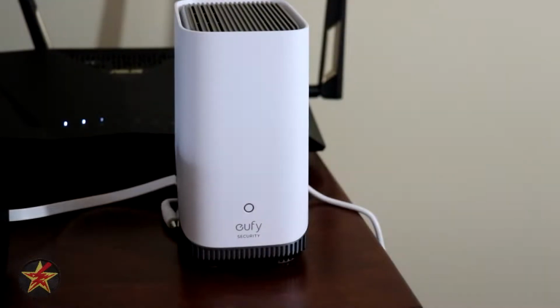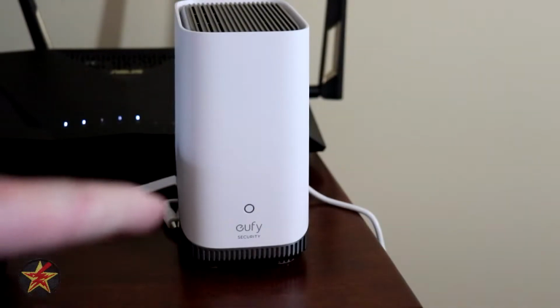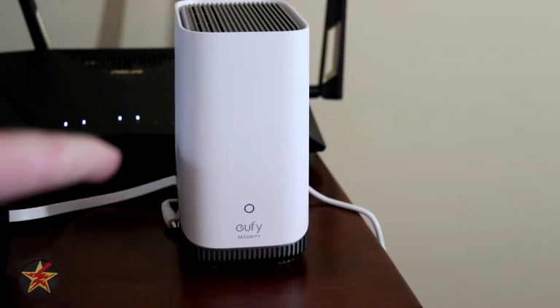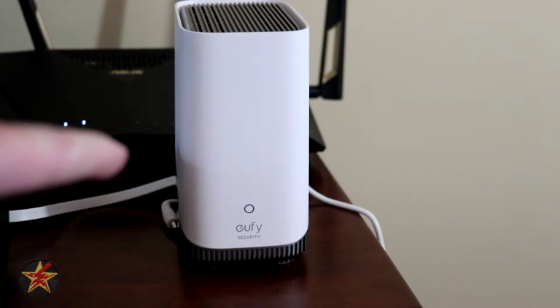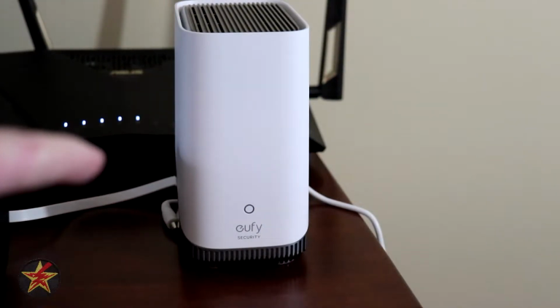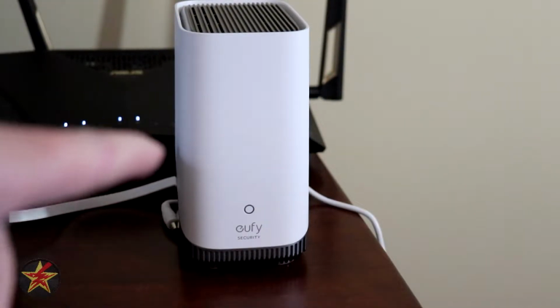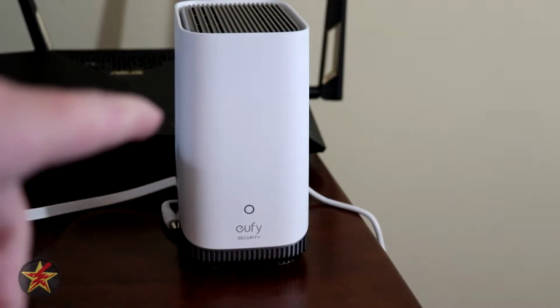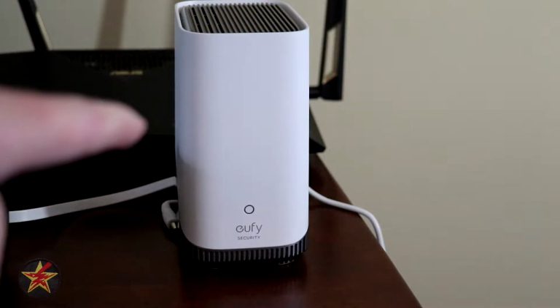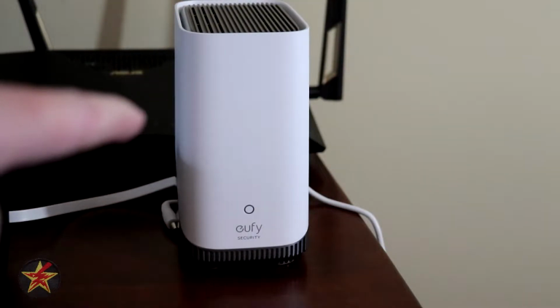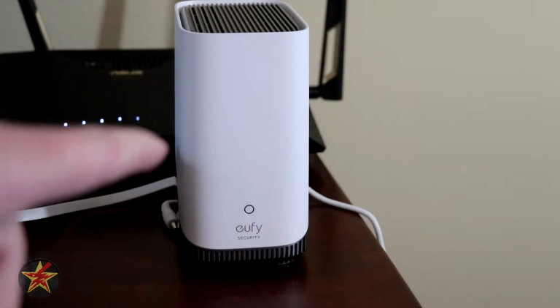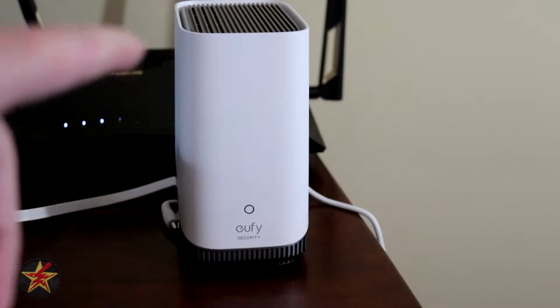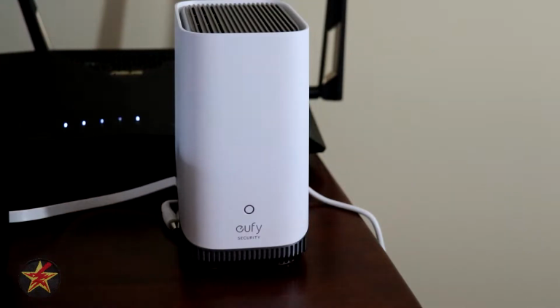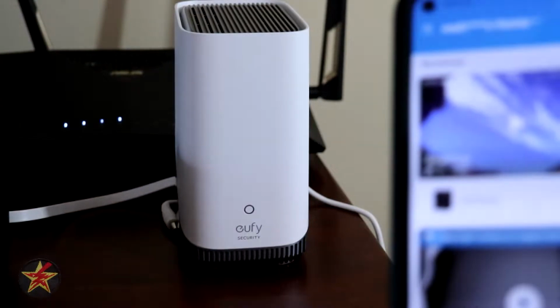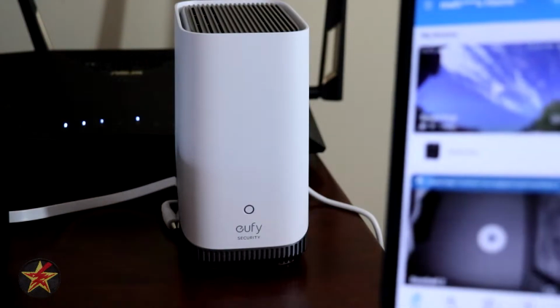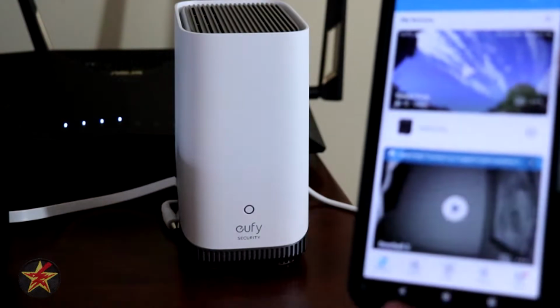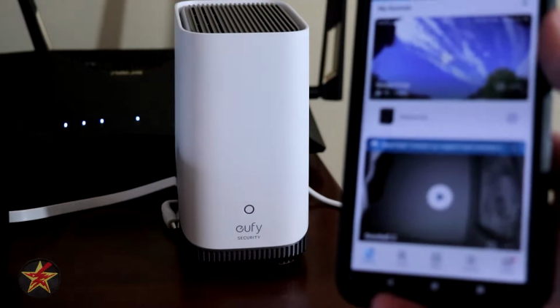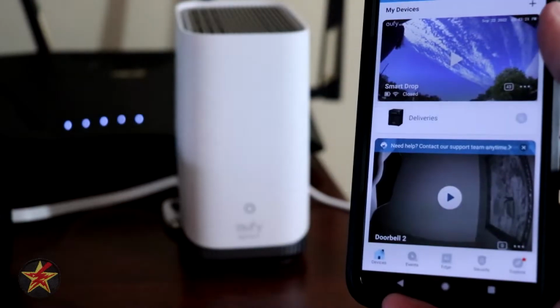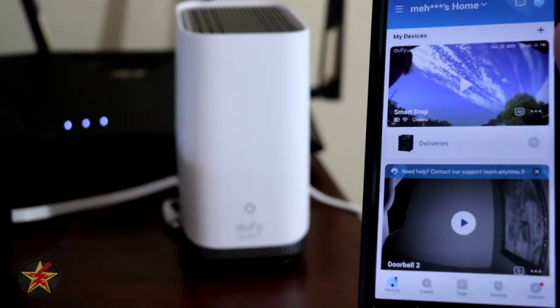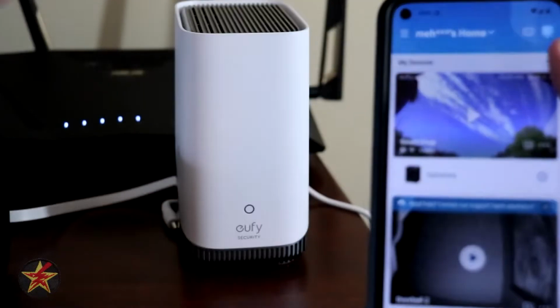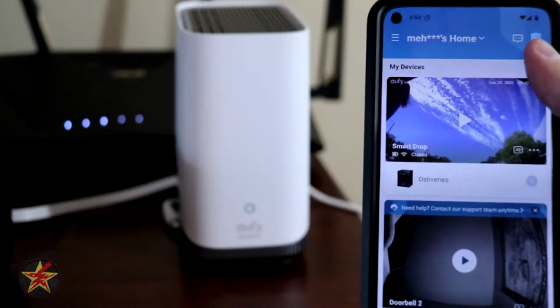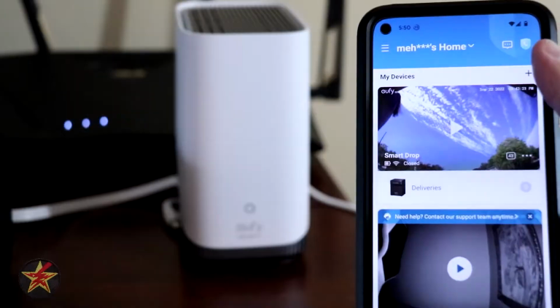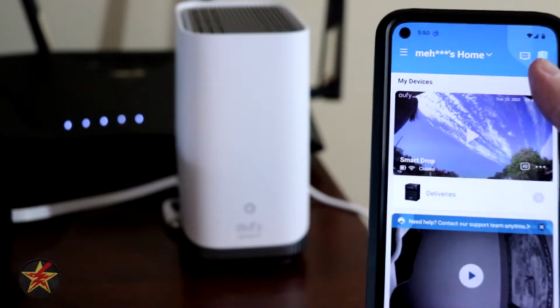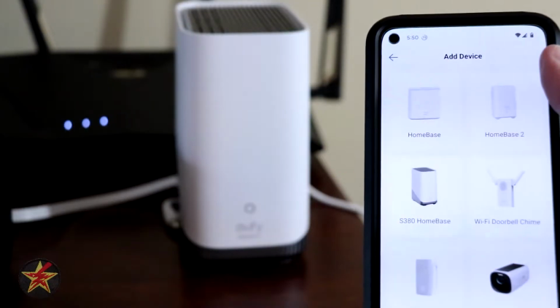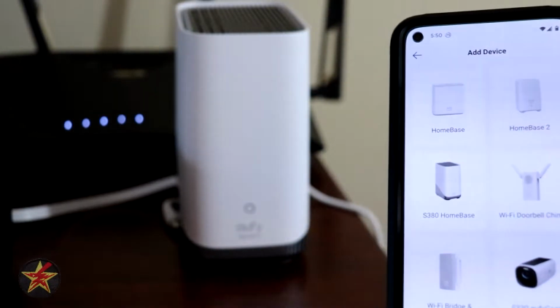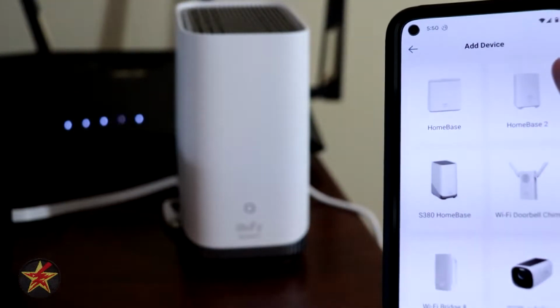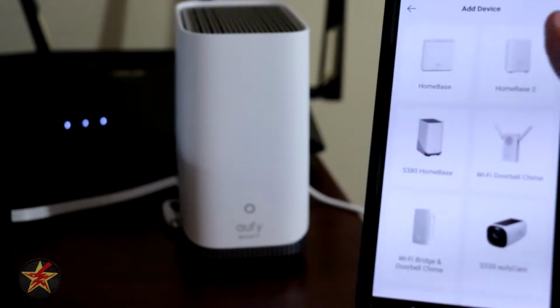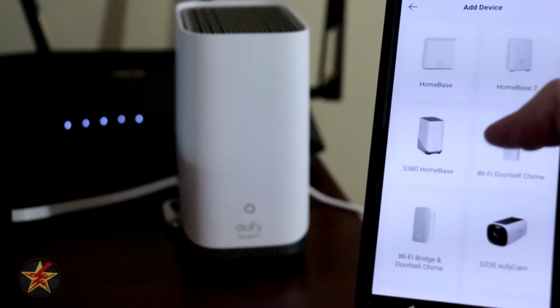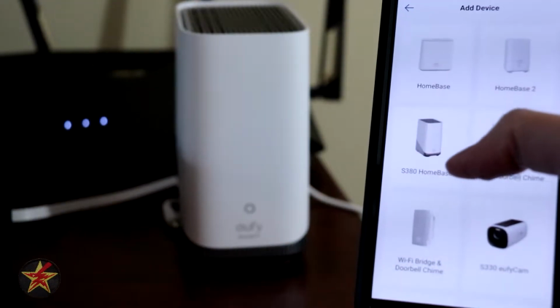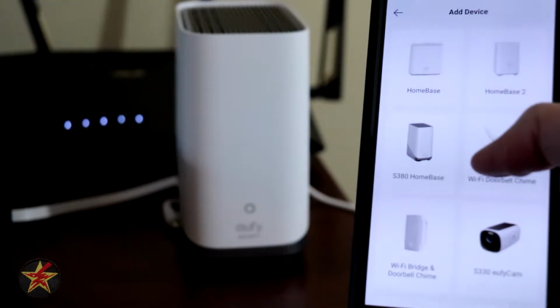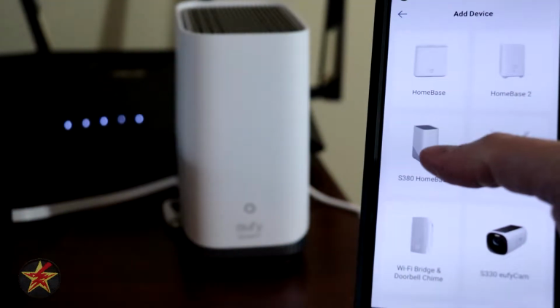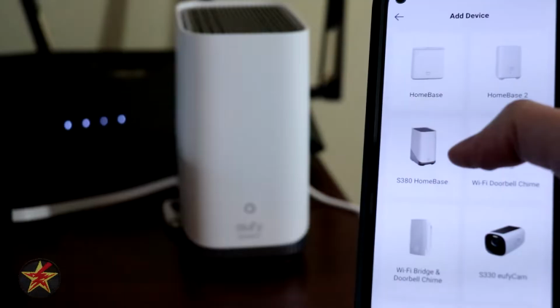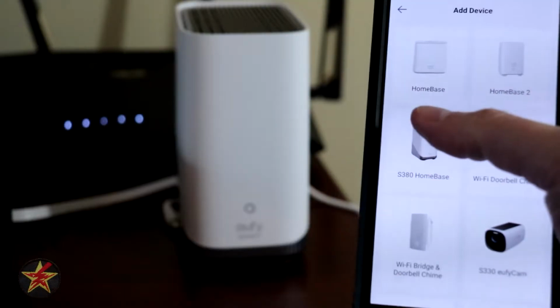This will be the setup of the Eufy Homebase 3. This has the hard drive already installed in it, but we're going to bring in our Eufy application. We're going to click the plus sign right here, and then we're going to select what we want — Homebase 3.